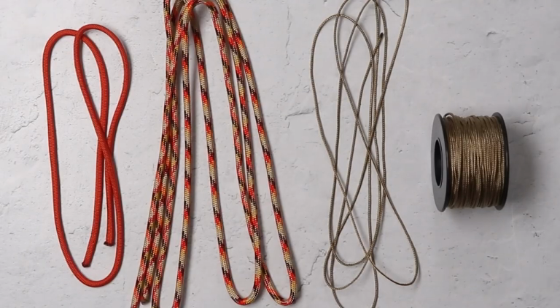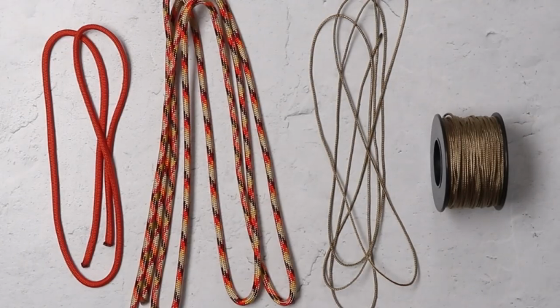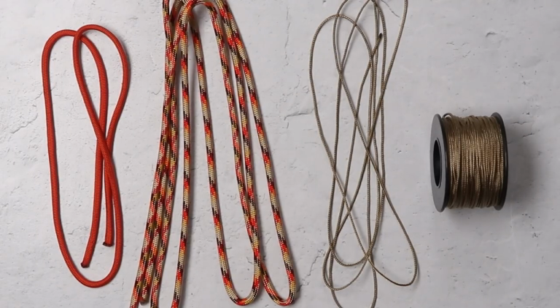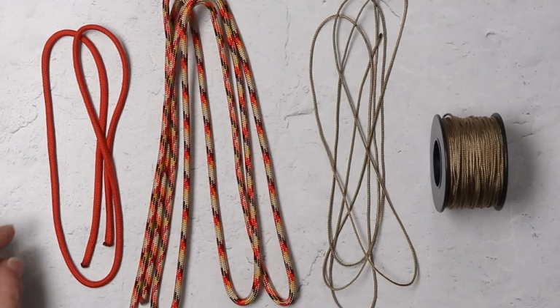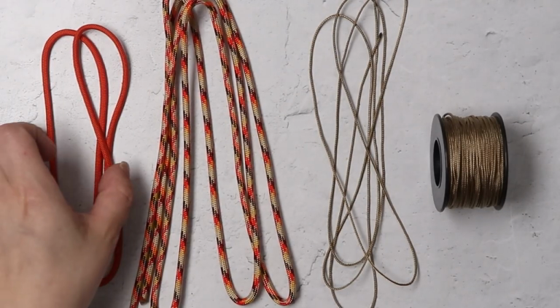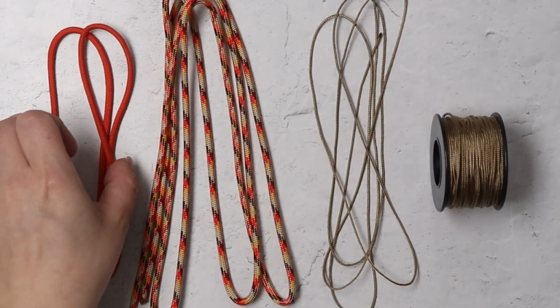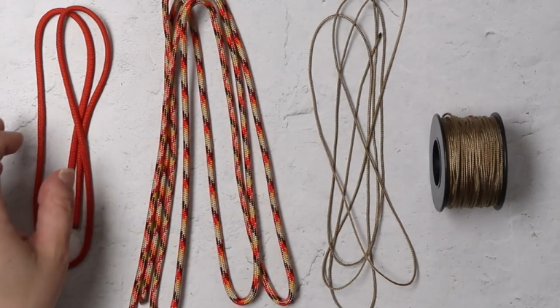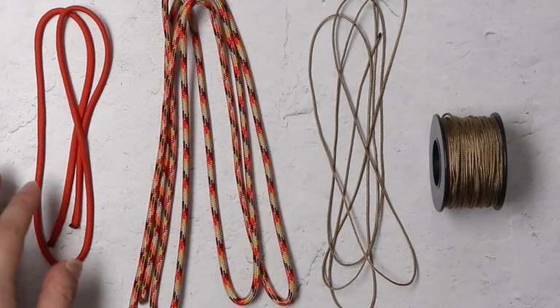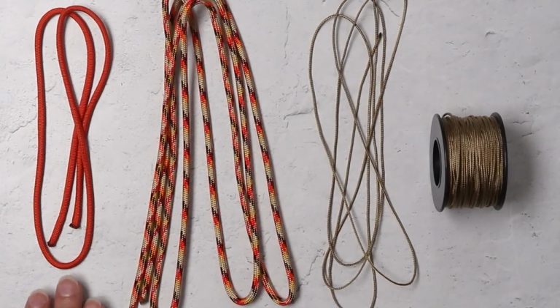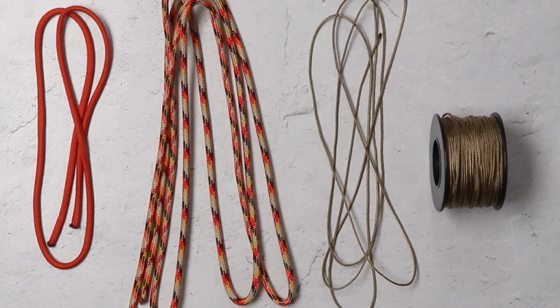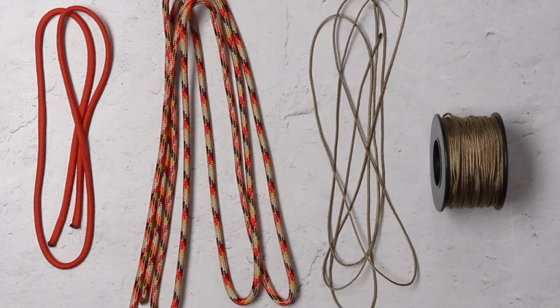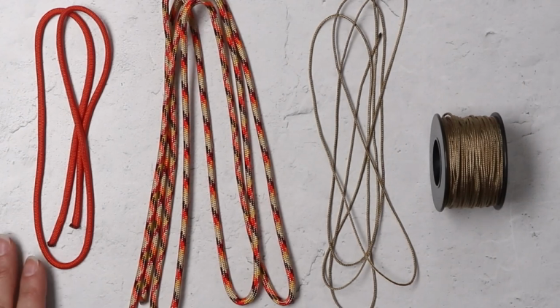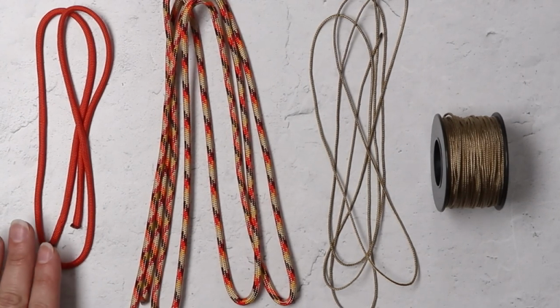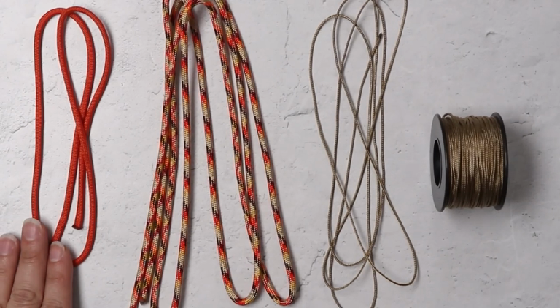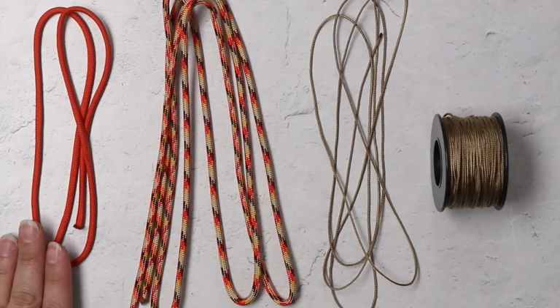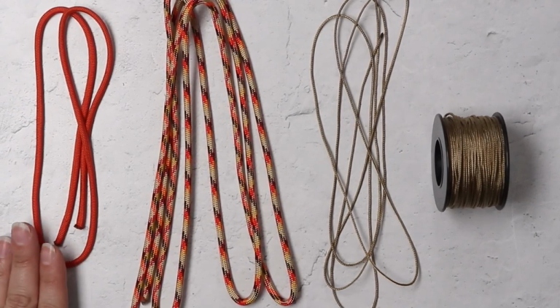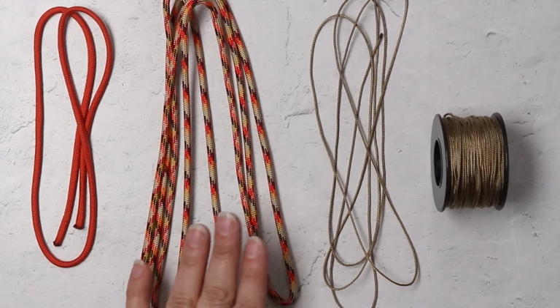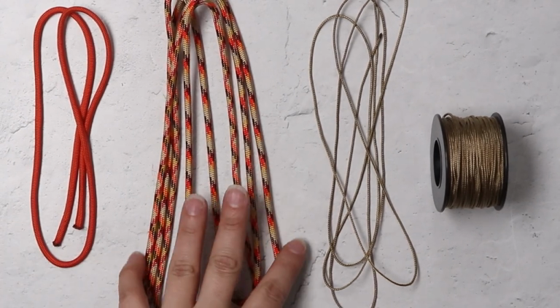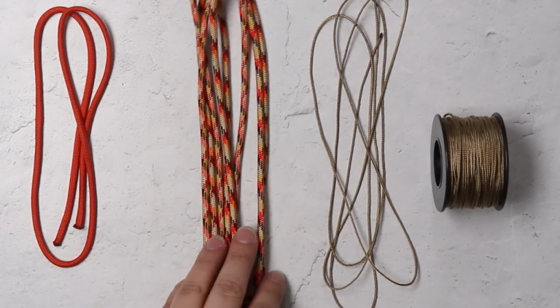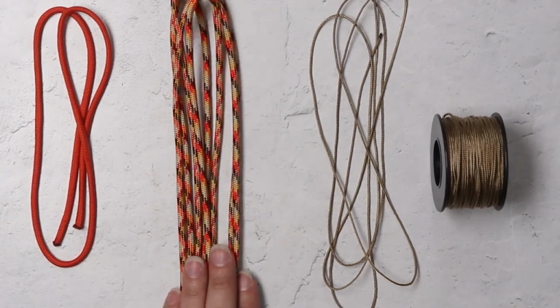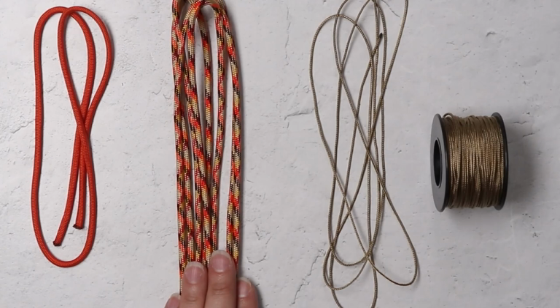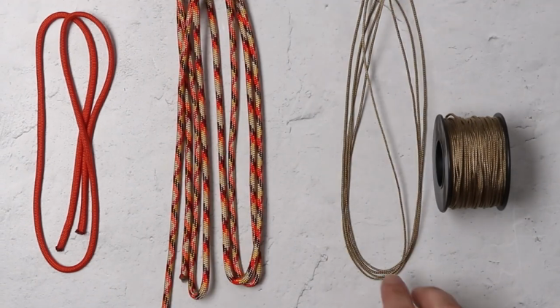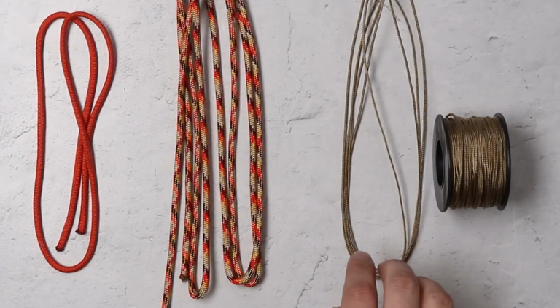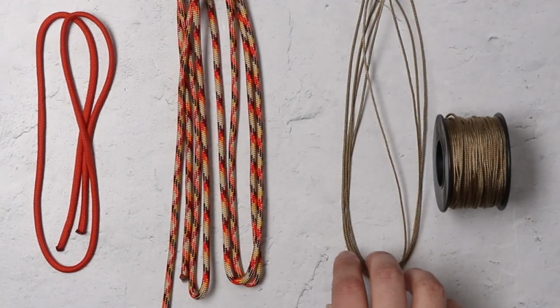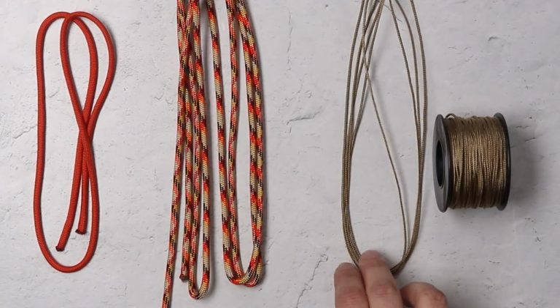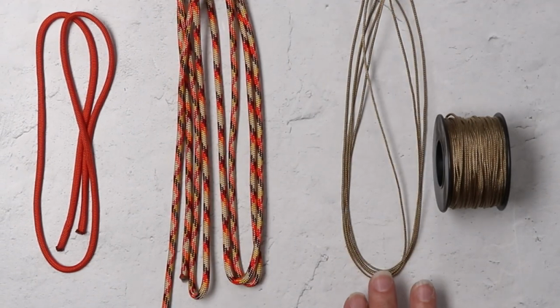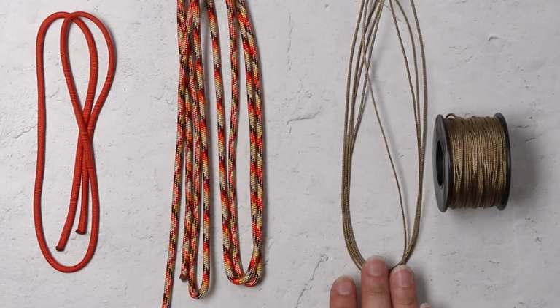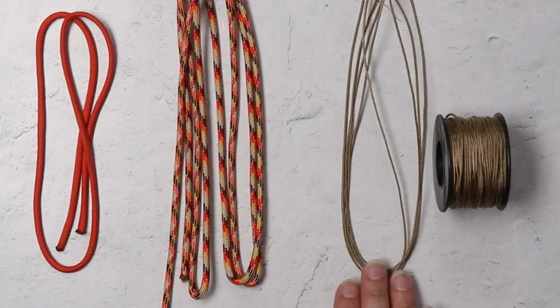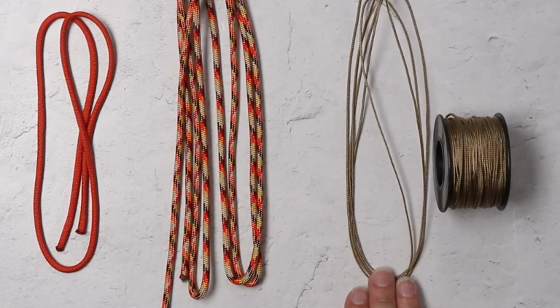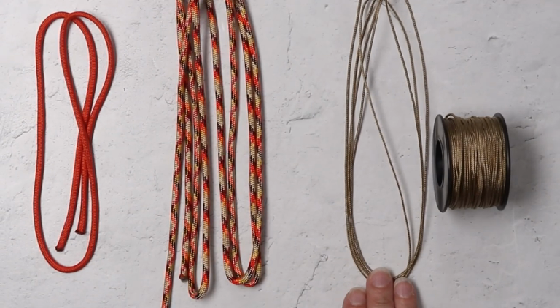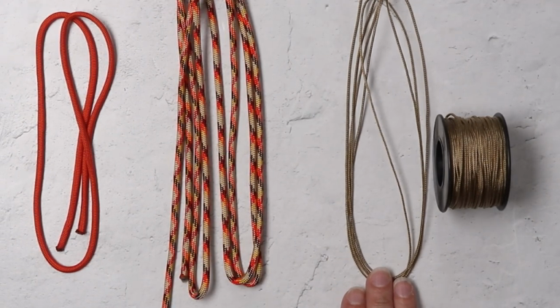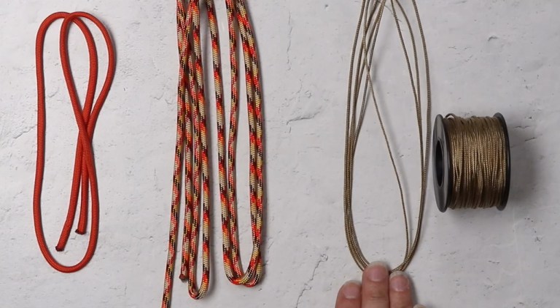So for our bracelet today, I started off with 10 feet of 550 cord, both in international orange and one of our new cord colors, Thankful. And for my adjustable closure, I'll be using around three feet of microchord in tan.